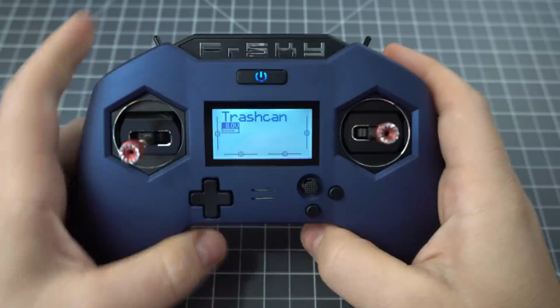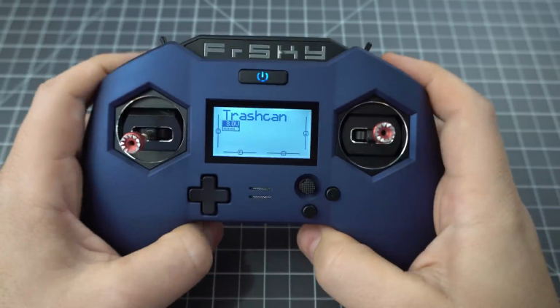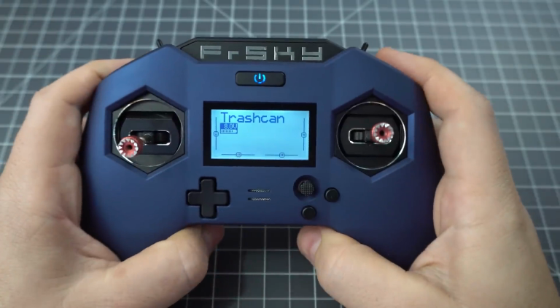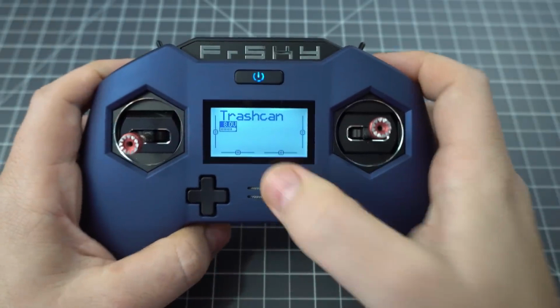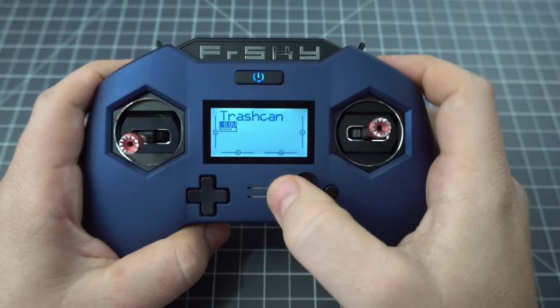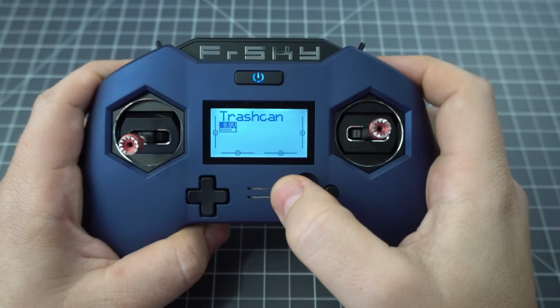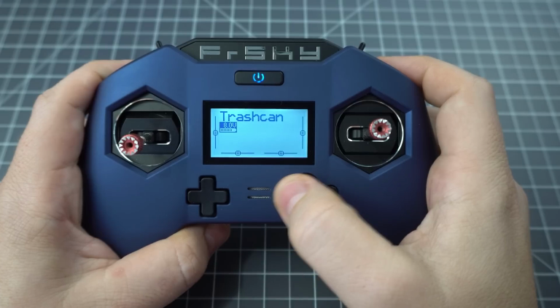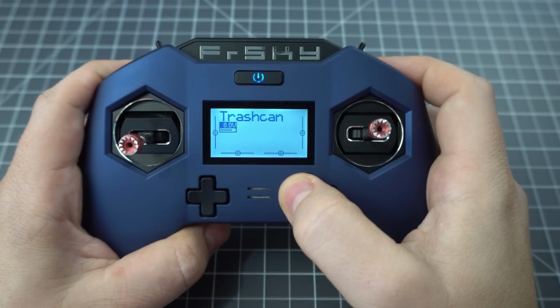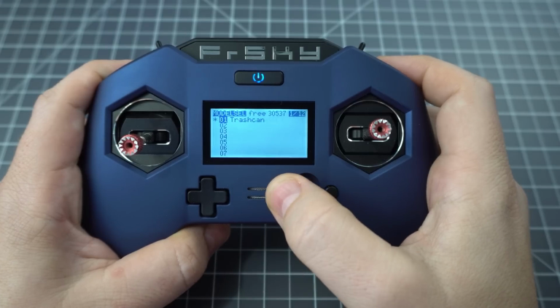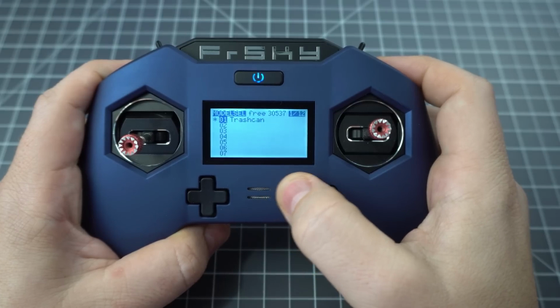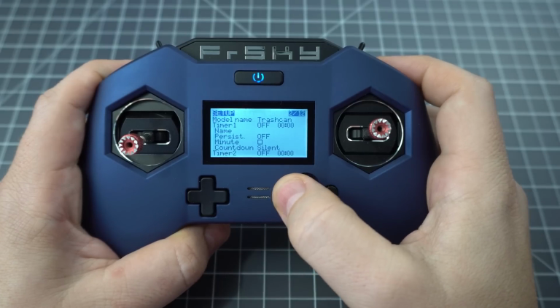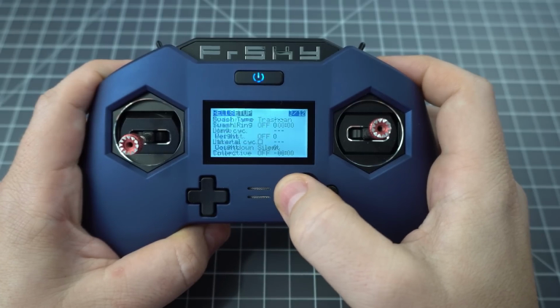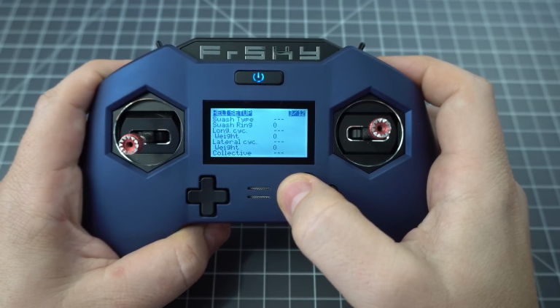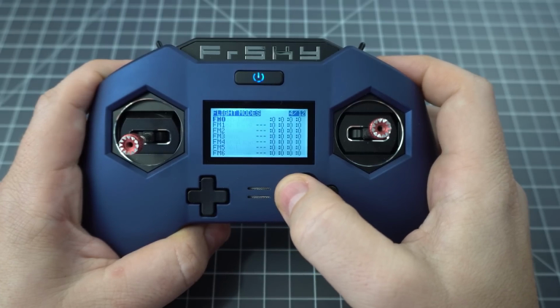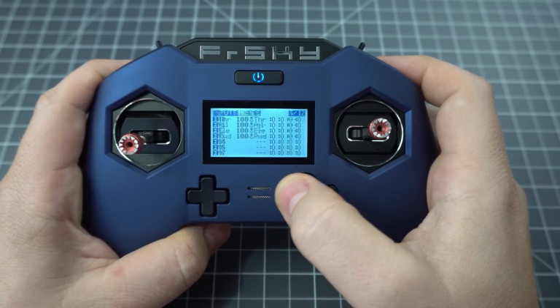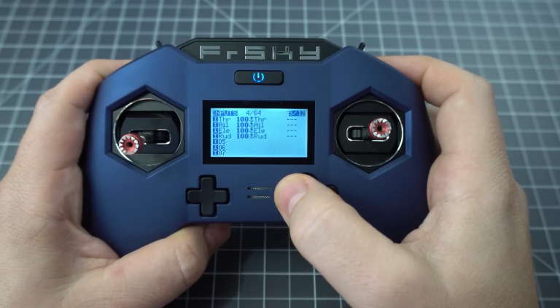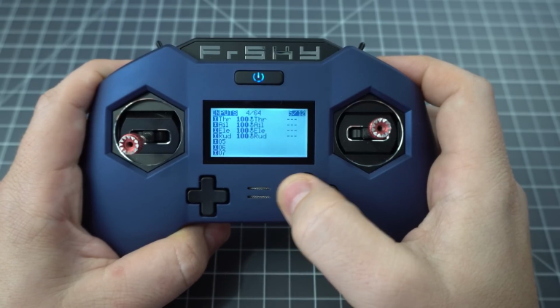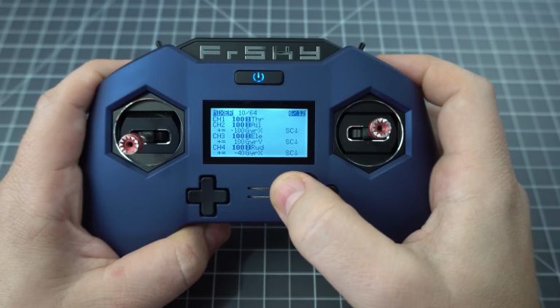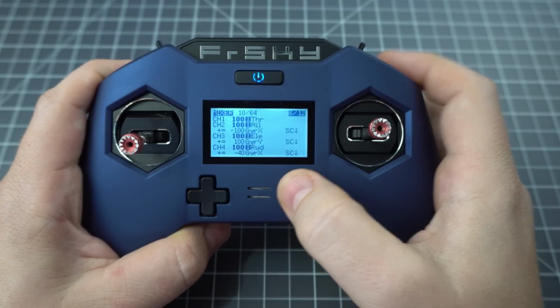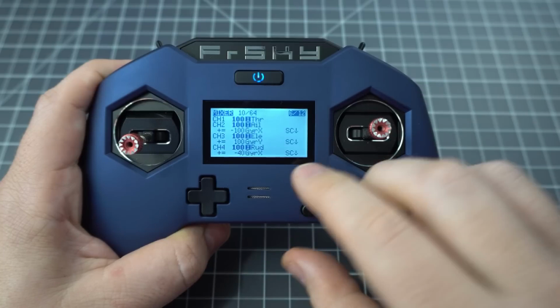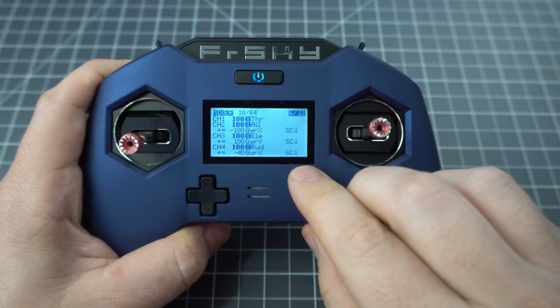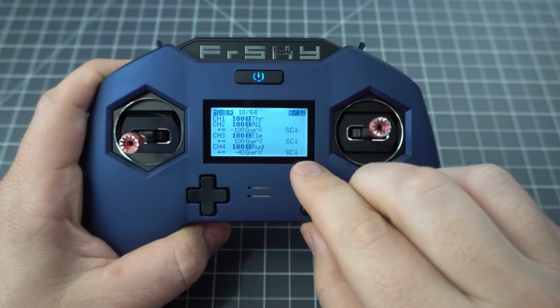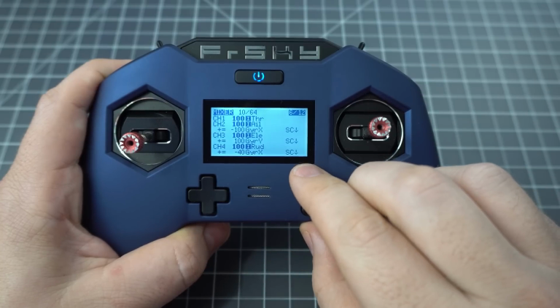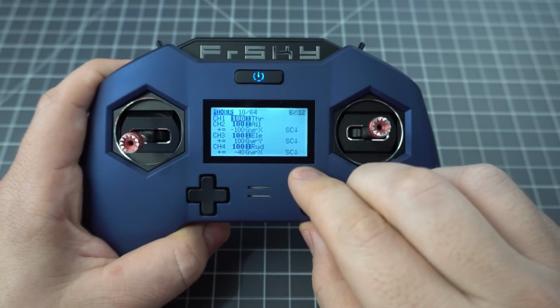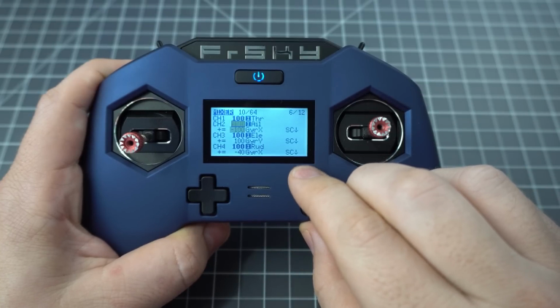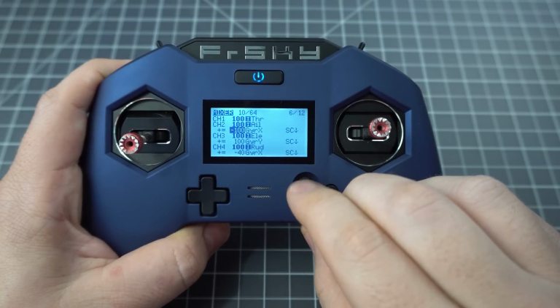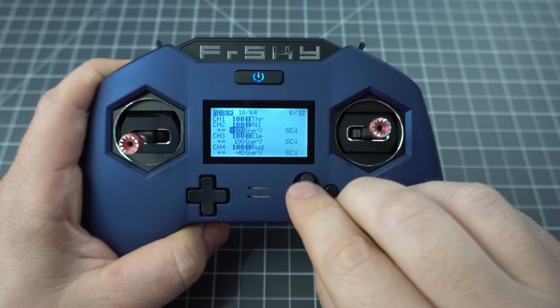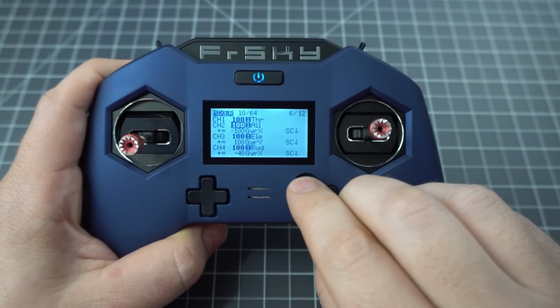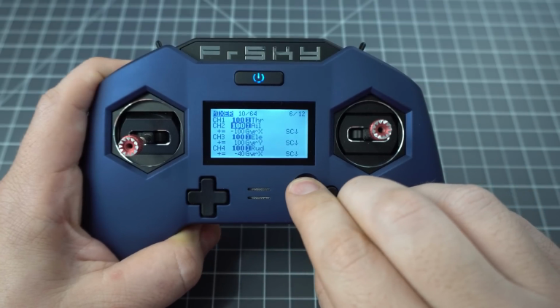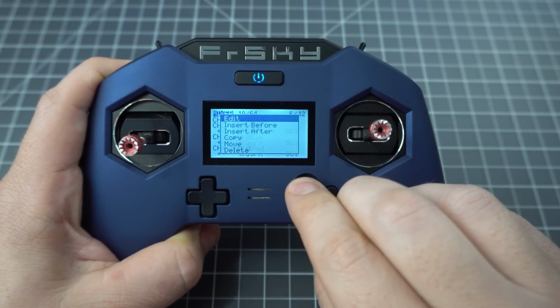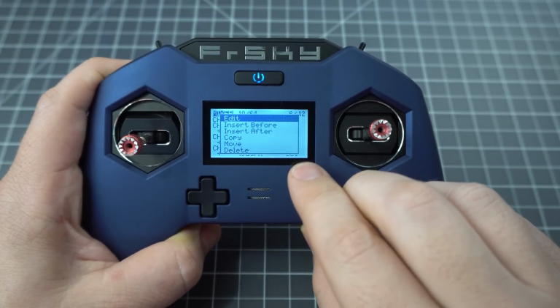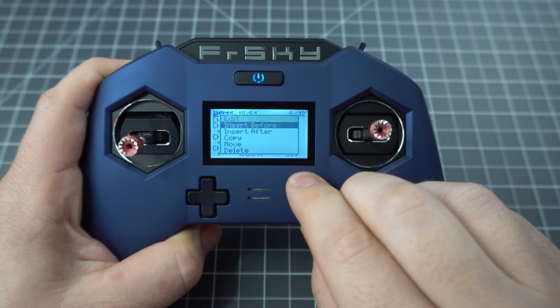In this video I'm going to show you how to fly with motion control. The X-Lite Pro has a 6-axis motion sensor and I'm going to show you how to set it up. Go to your mixer and let's add some motion control to your pitch and roll.